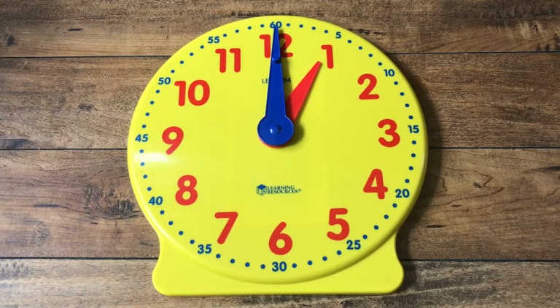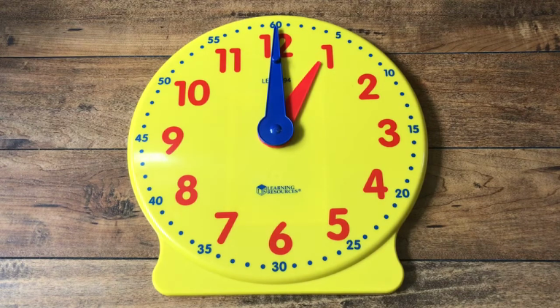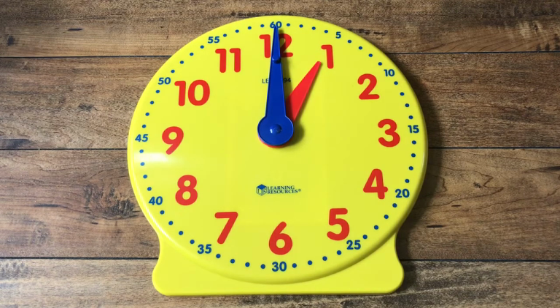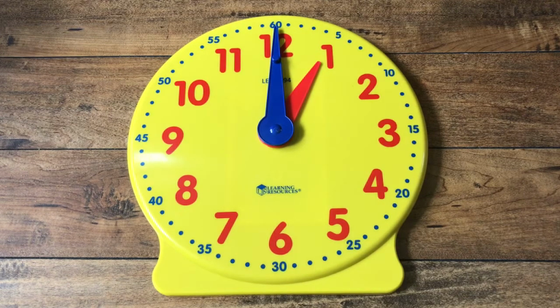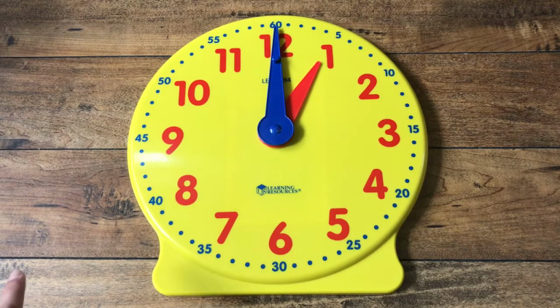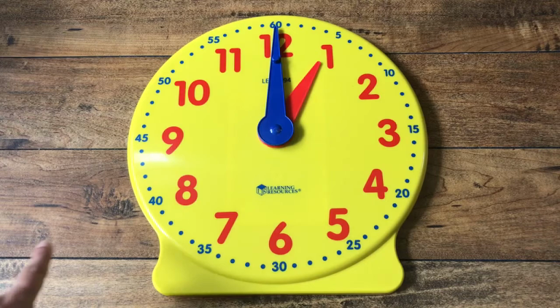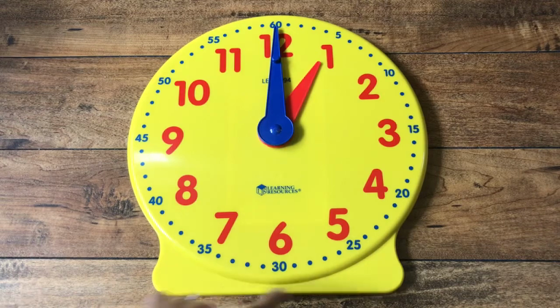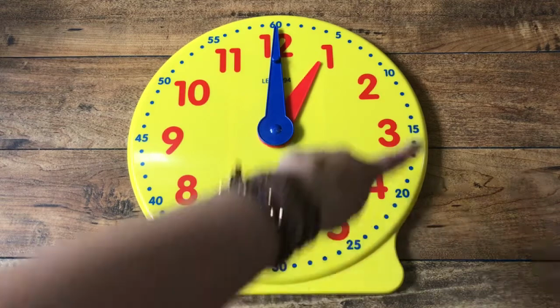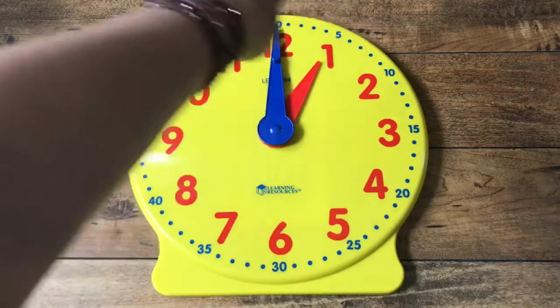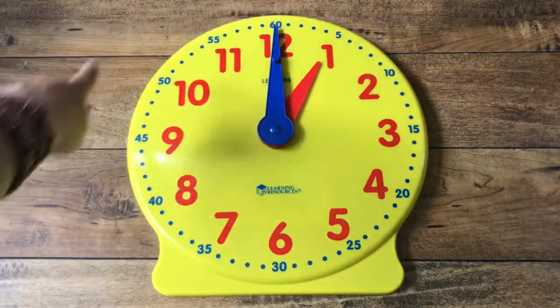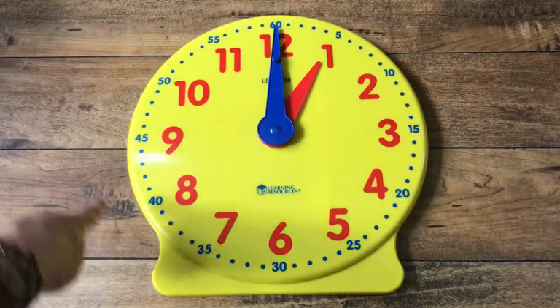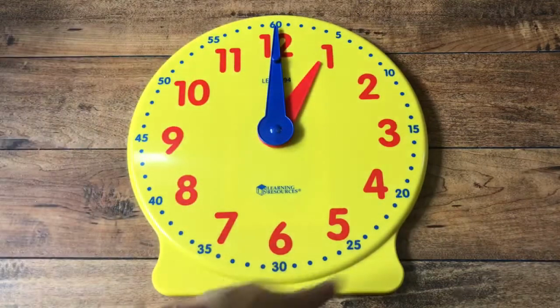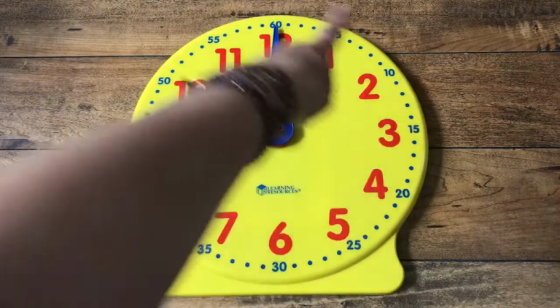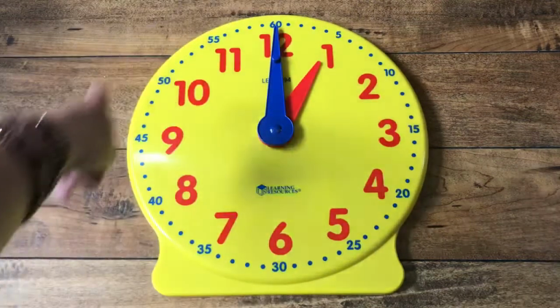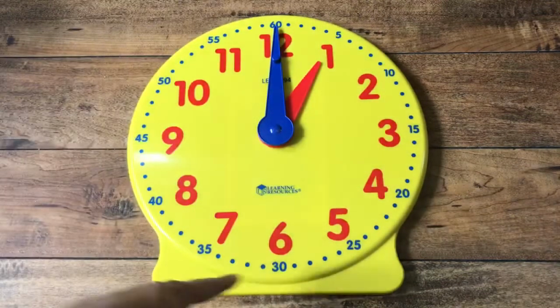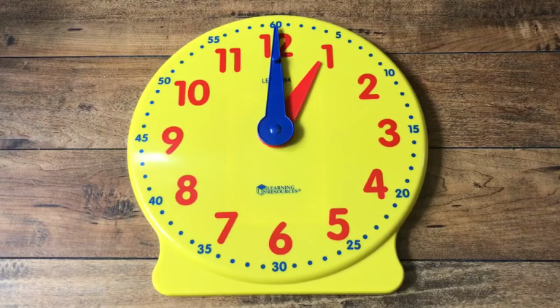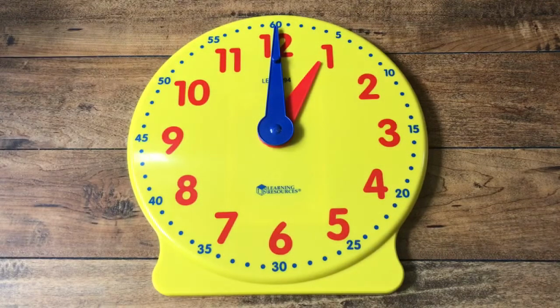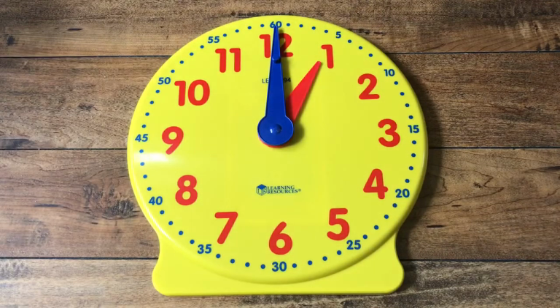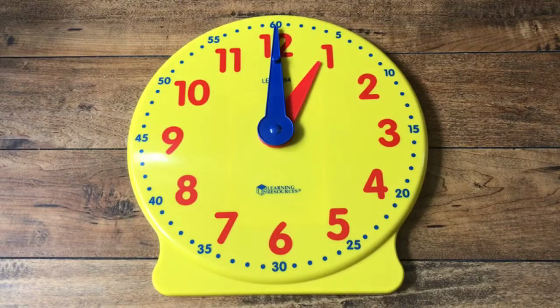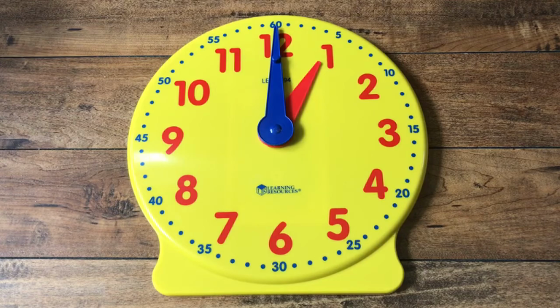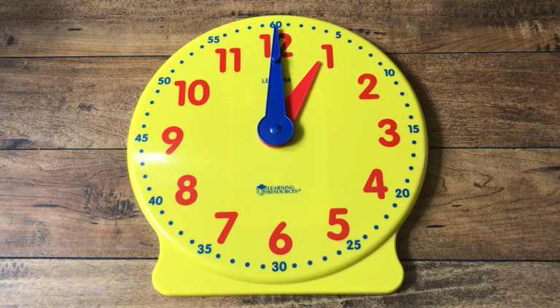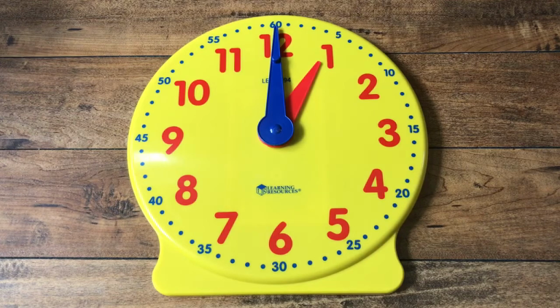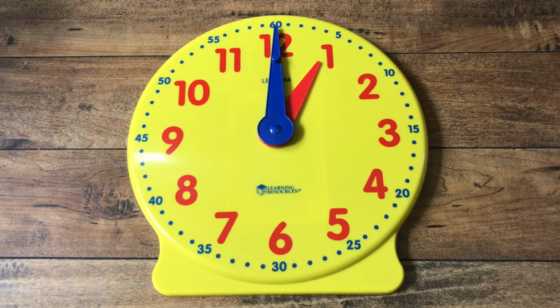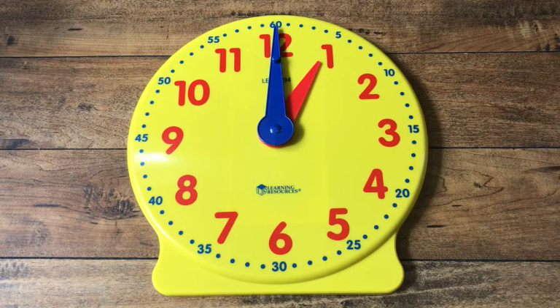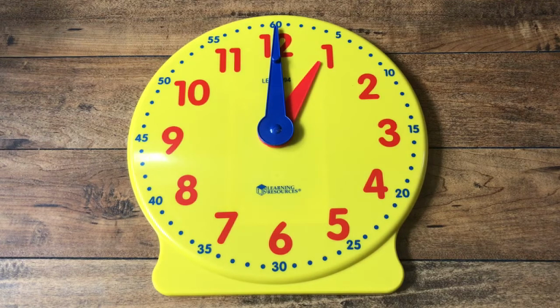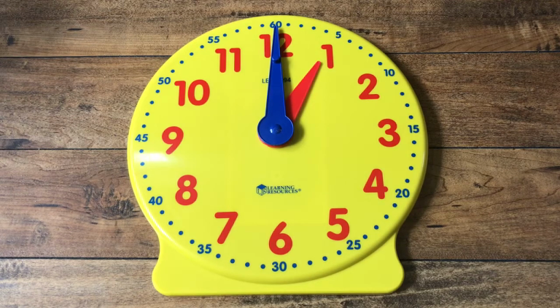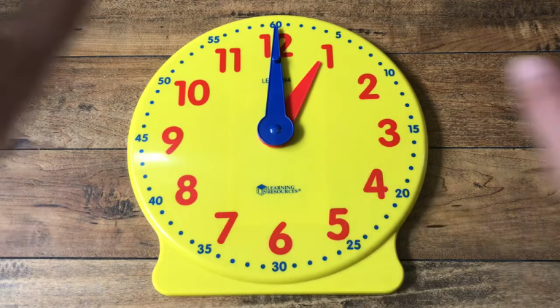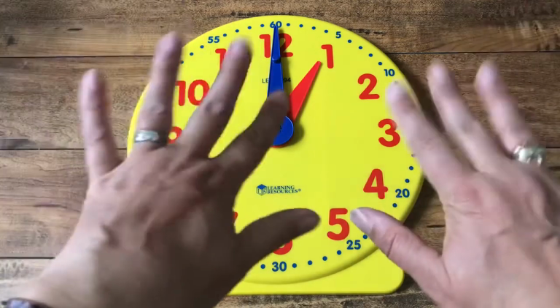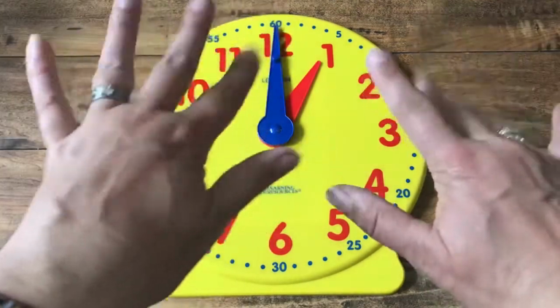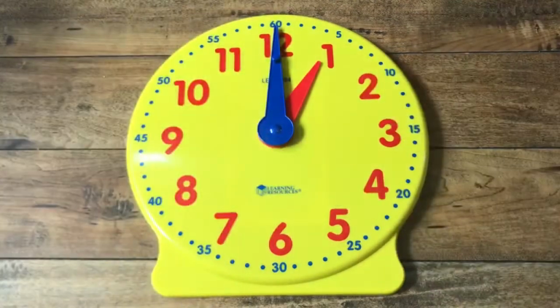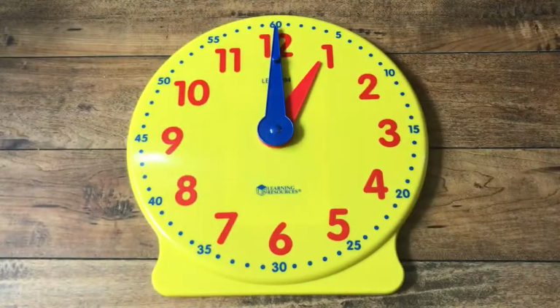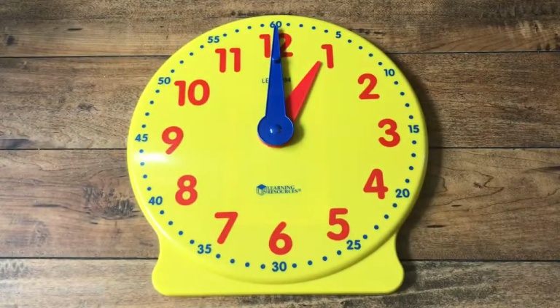We learned that the clock has a face — it's the round part. The face. Can you say face? And we also learned that the clock has two hands. Two hands.